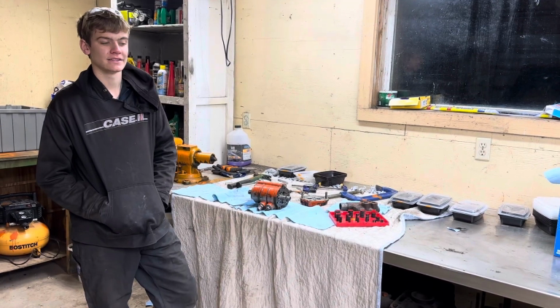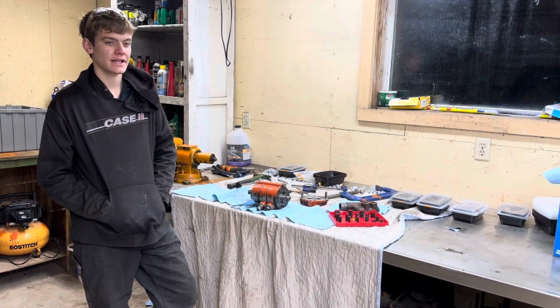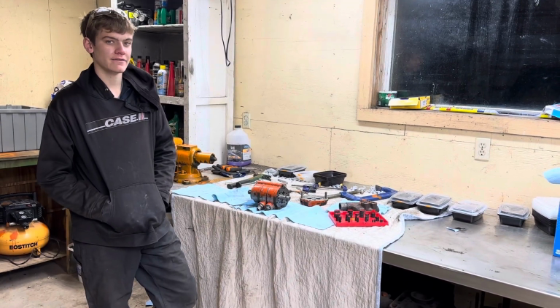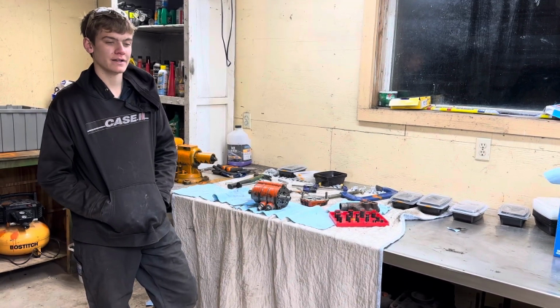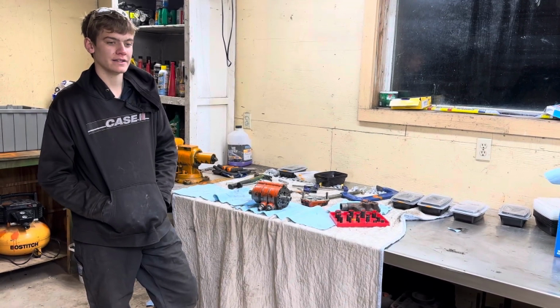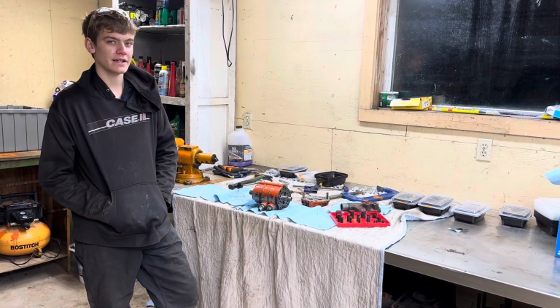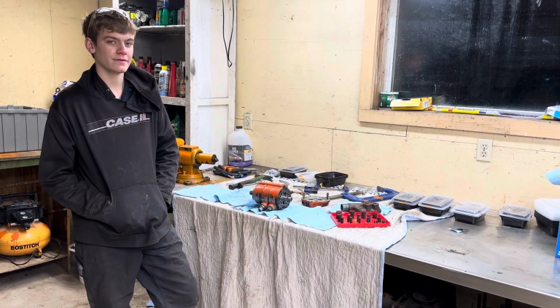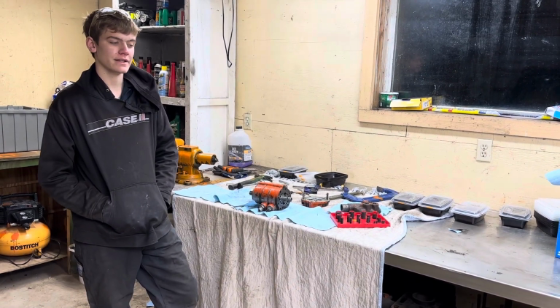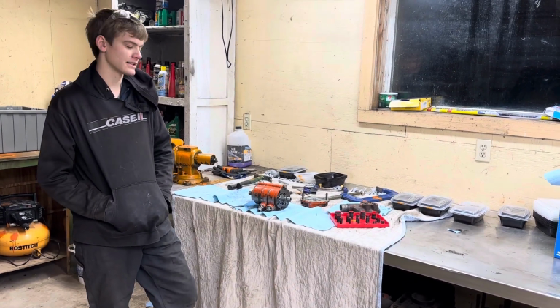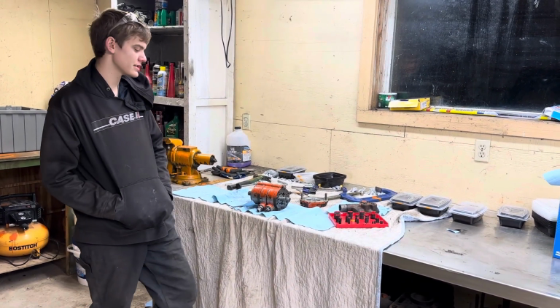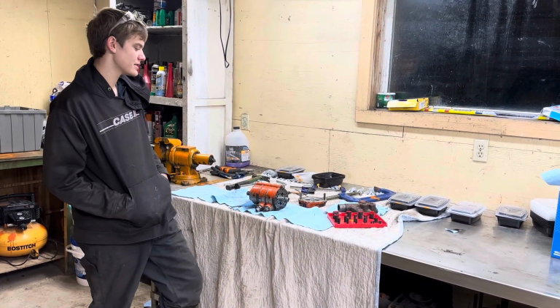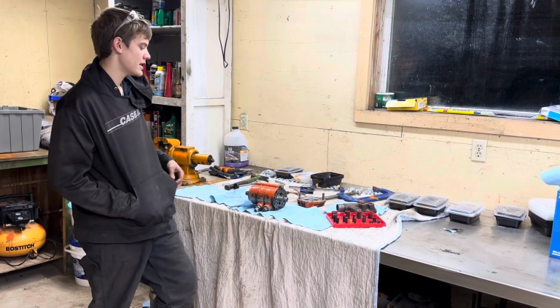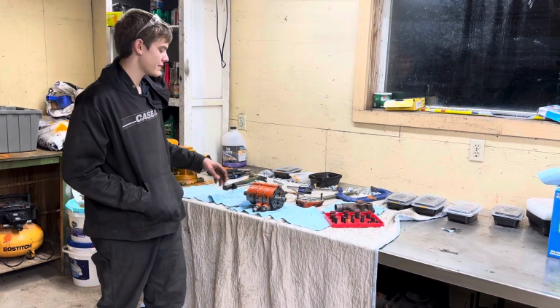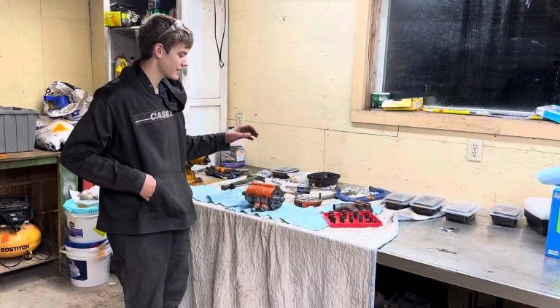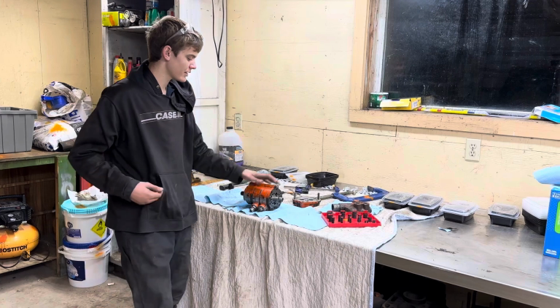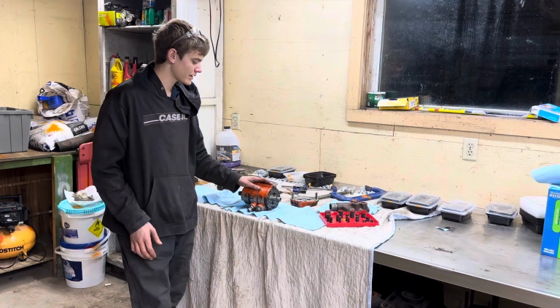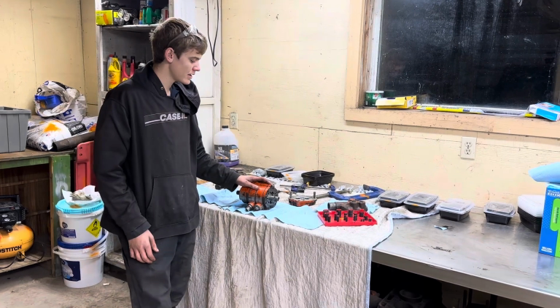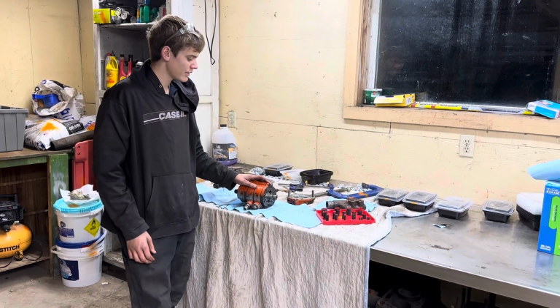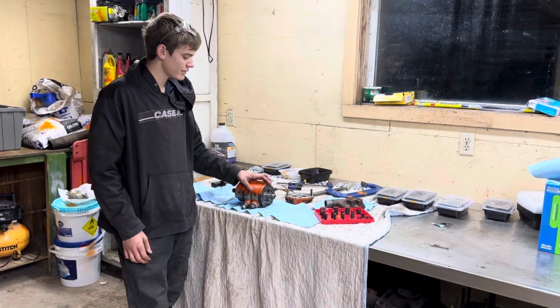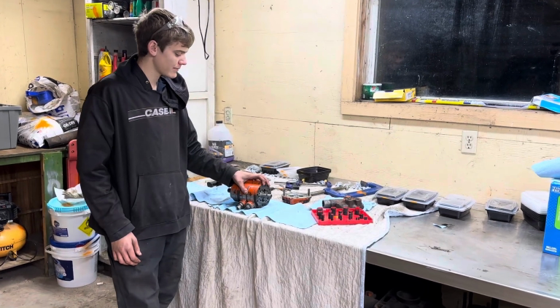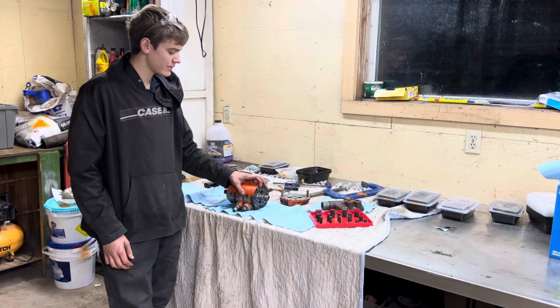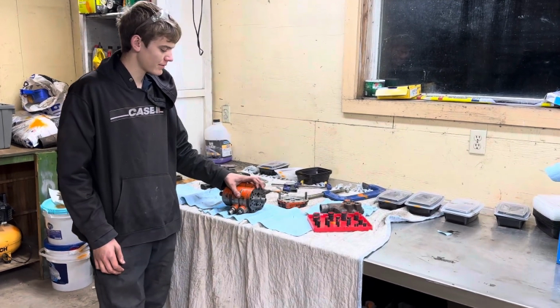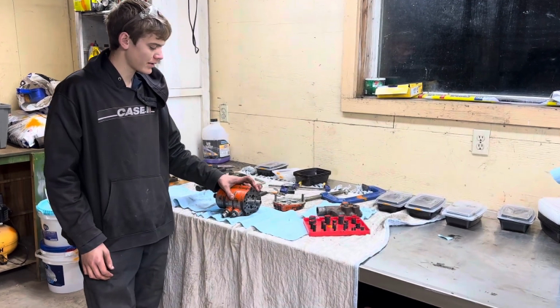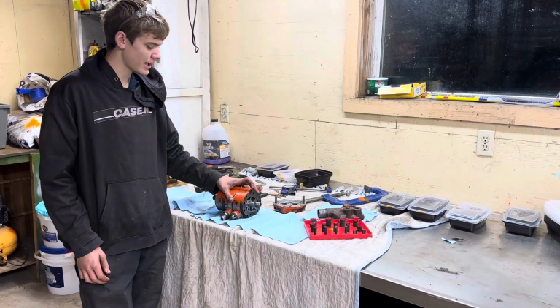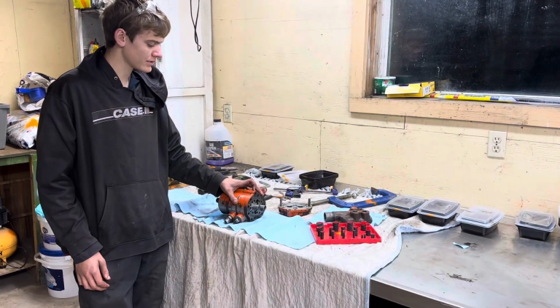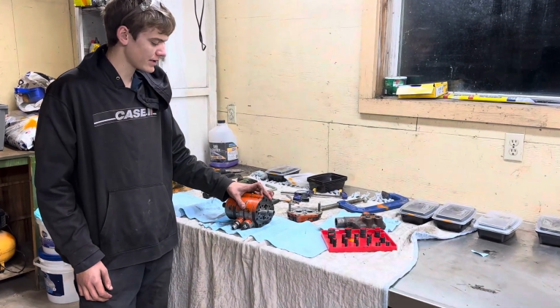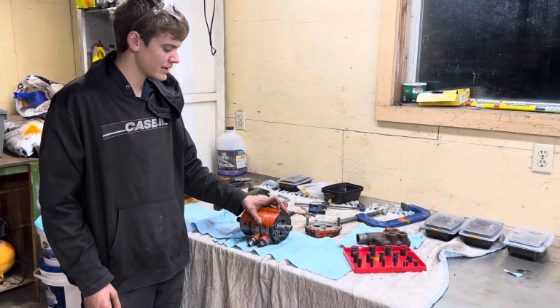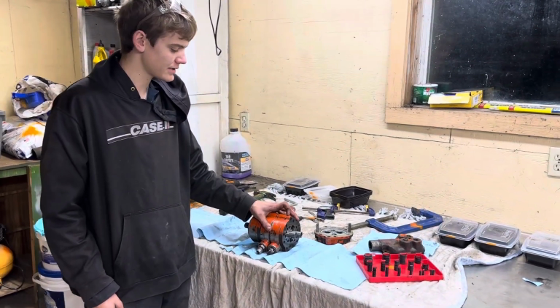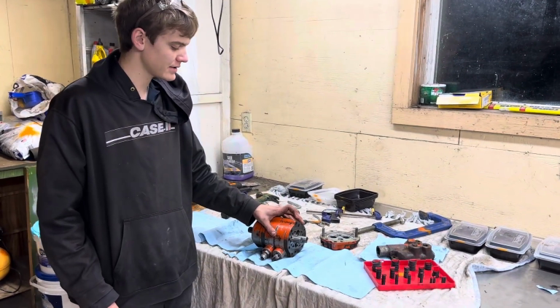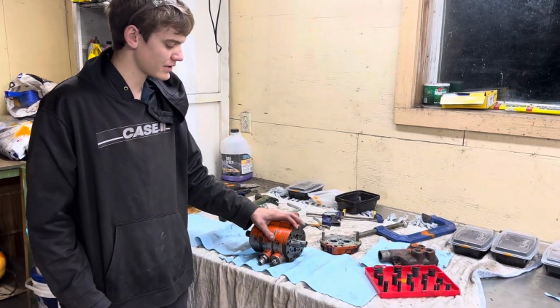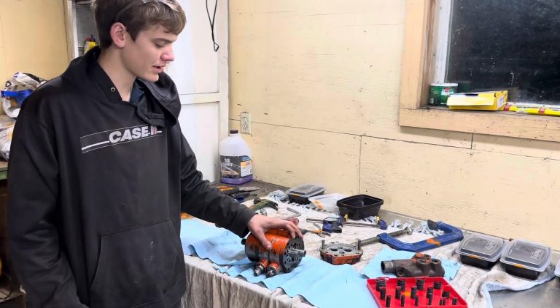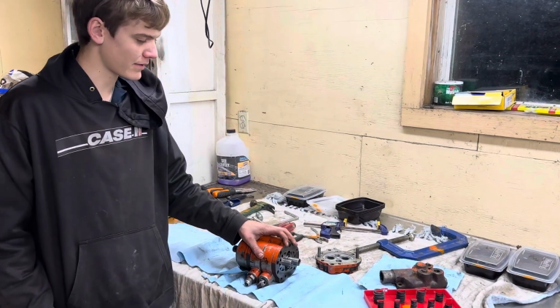Hey everybody, Eli here from Eli's Engines. I thought I'd give you a quick run through of what I'm doing on my Atlas 190 XT hydraulic pump.